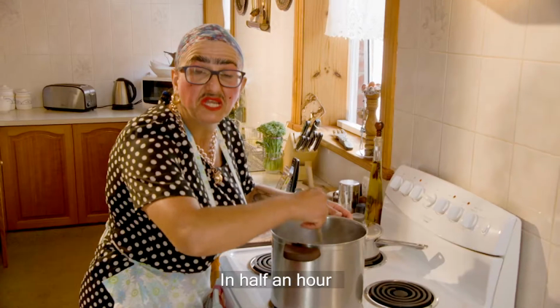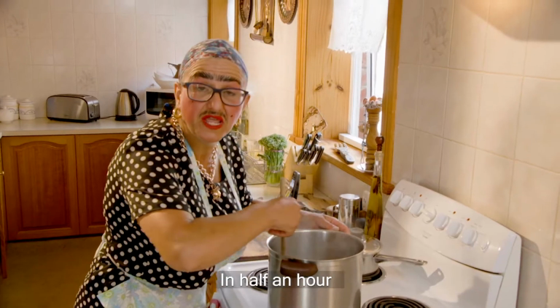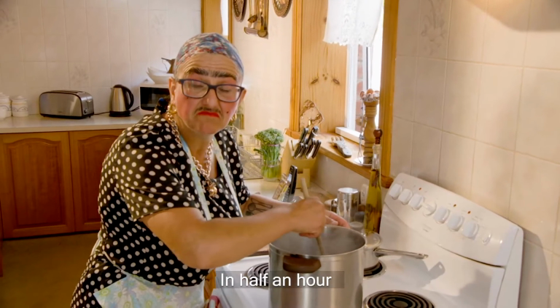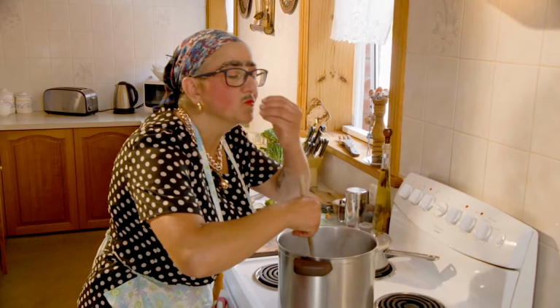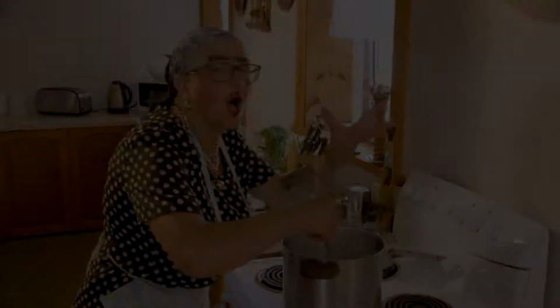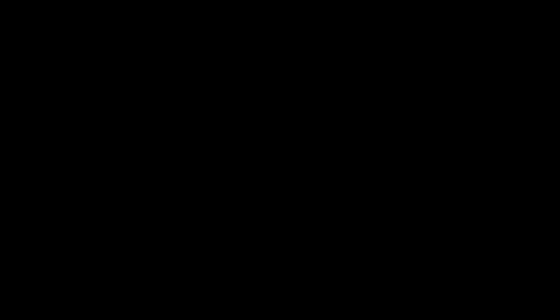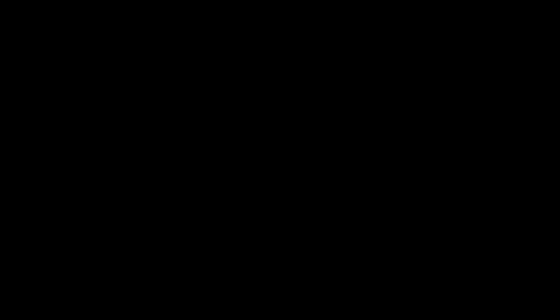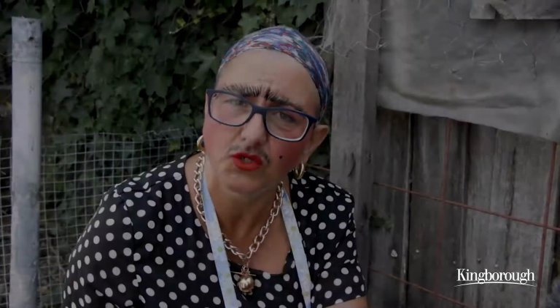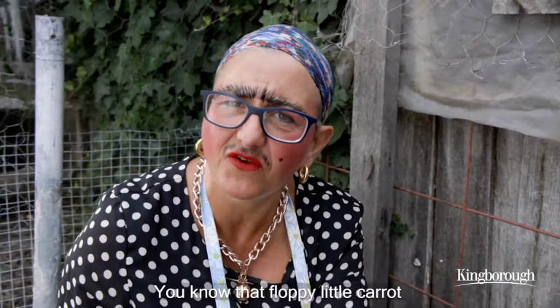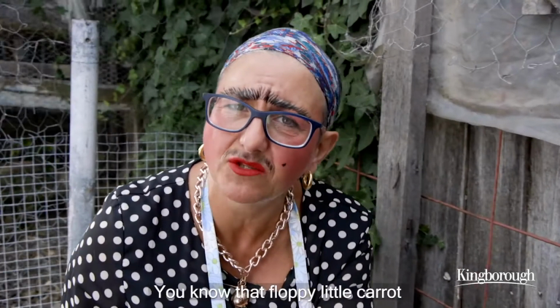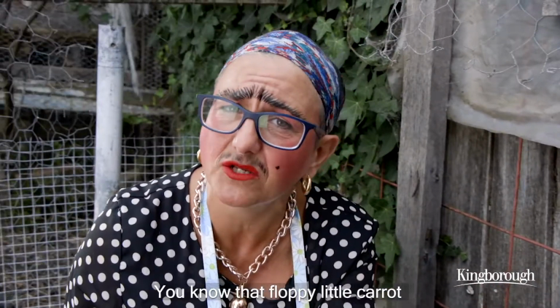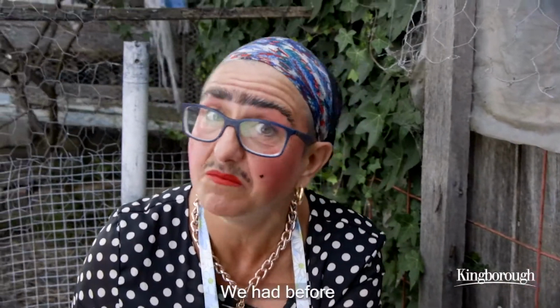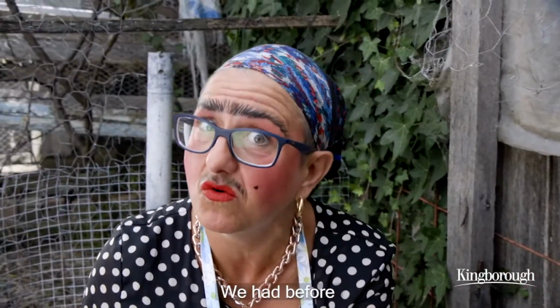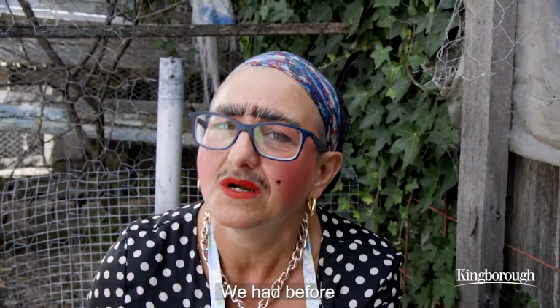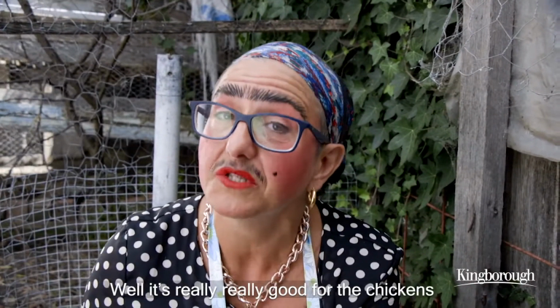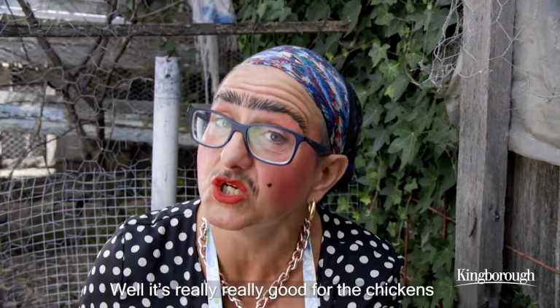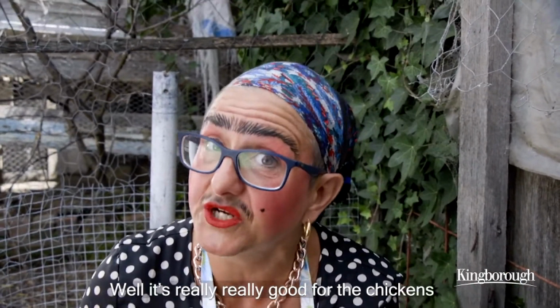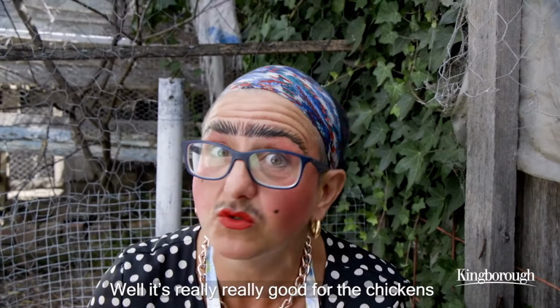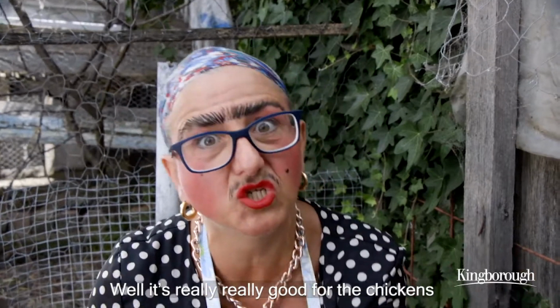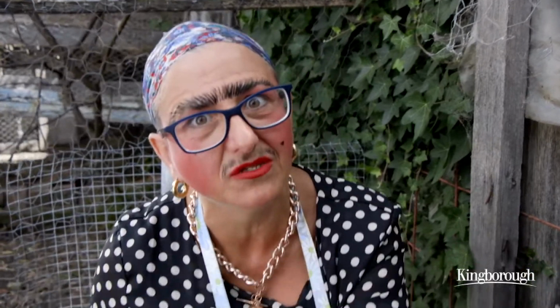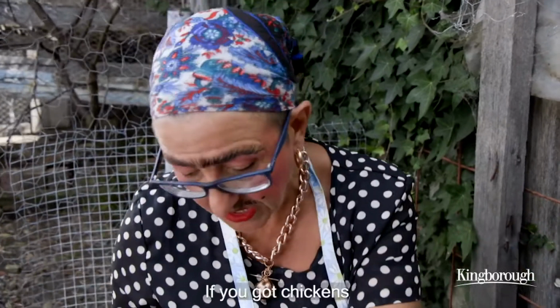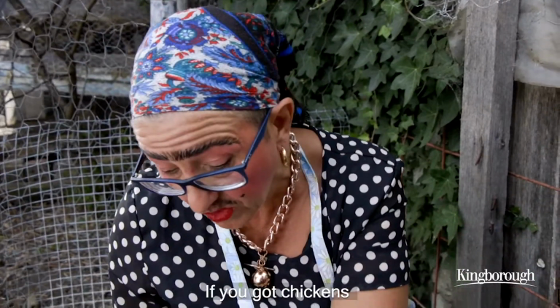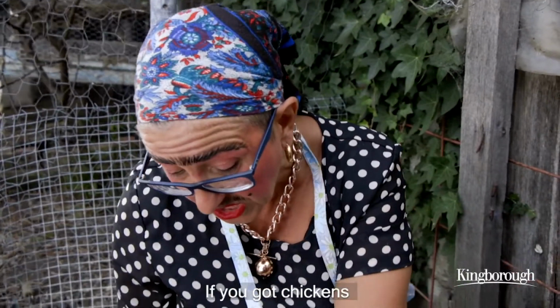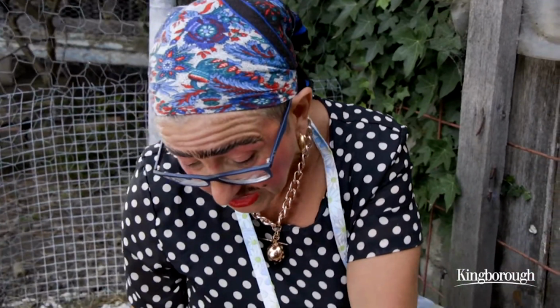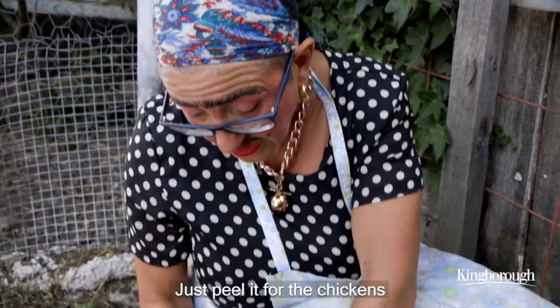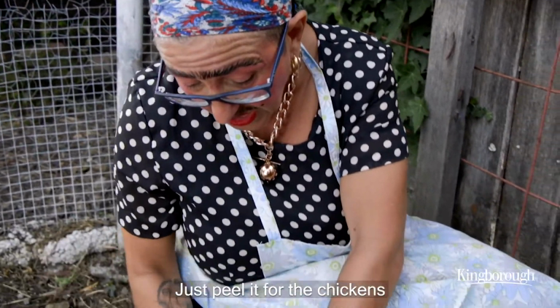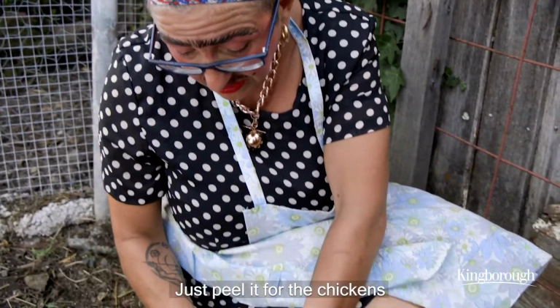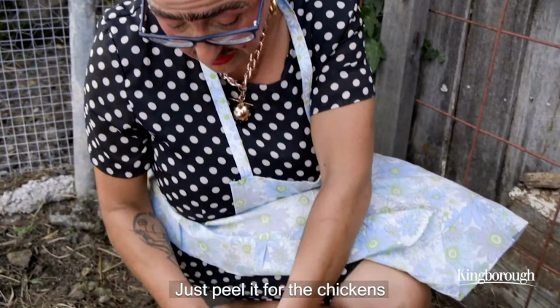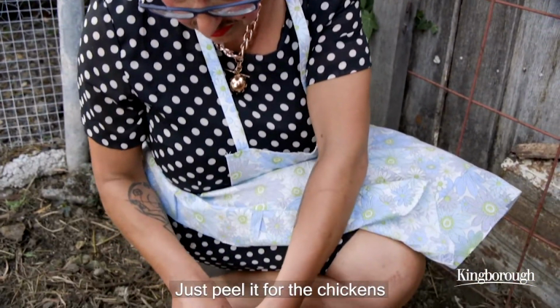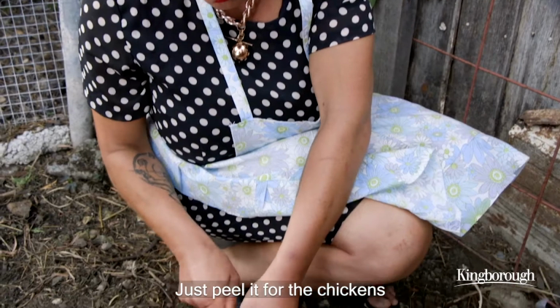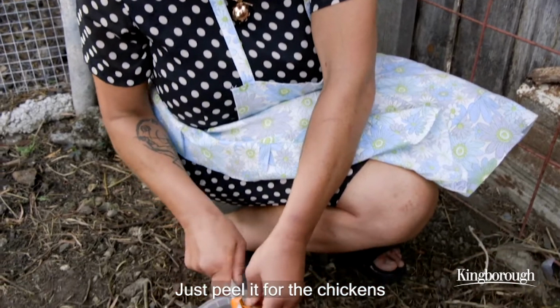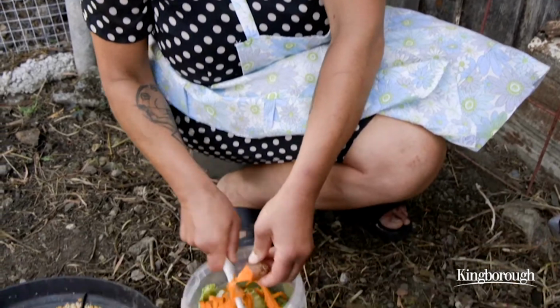In half an hour, you'll have a lovely soup. You know that floppy little carrot we had before? Well, it's really, really good for the chickens. If you got chickens, just peel it for the chickens.